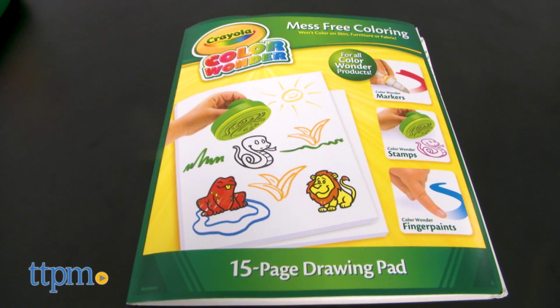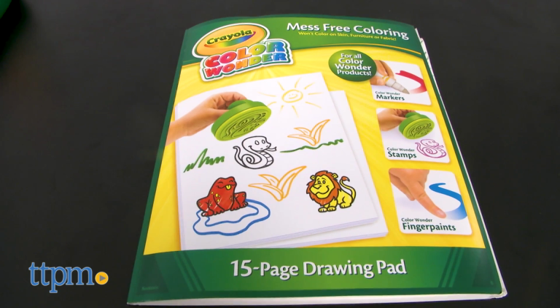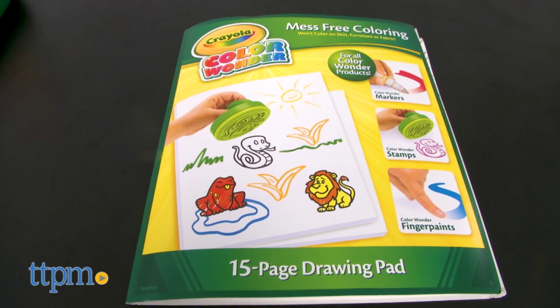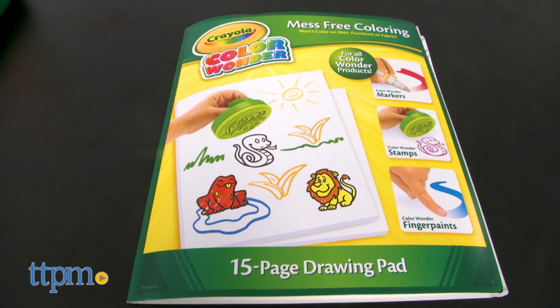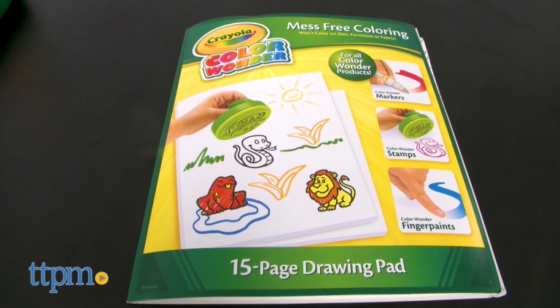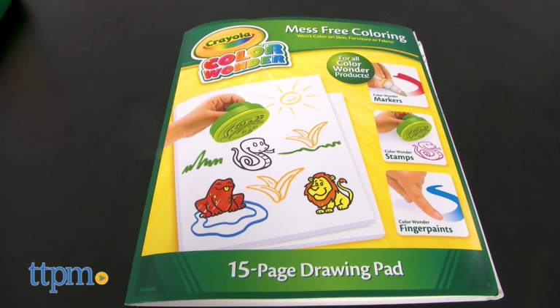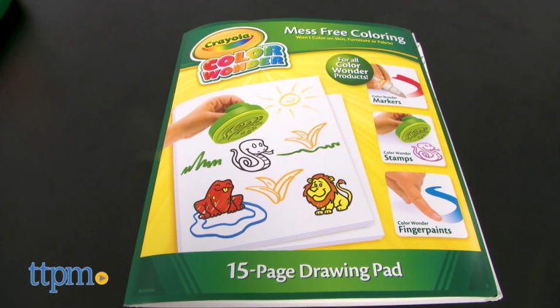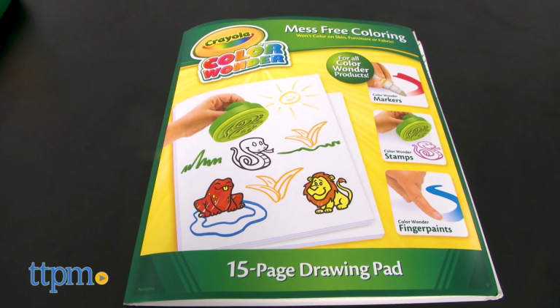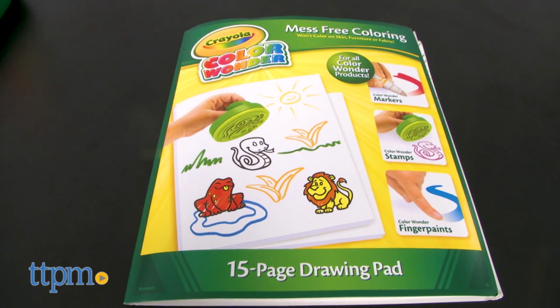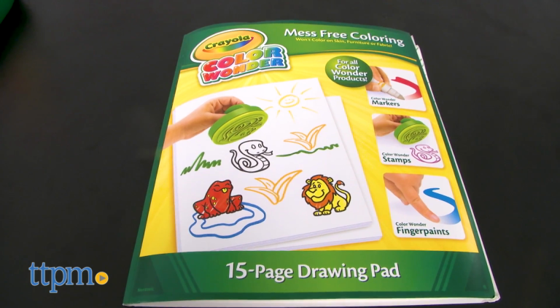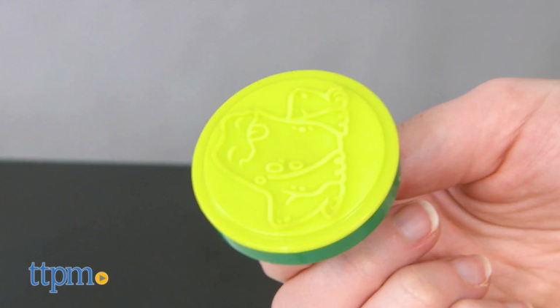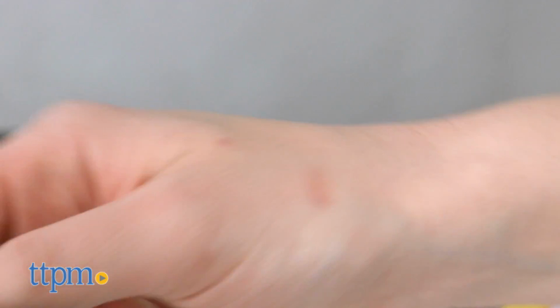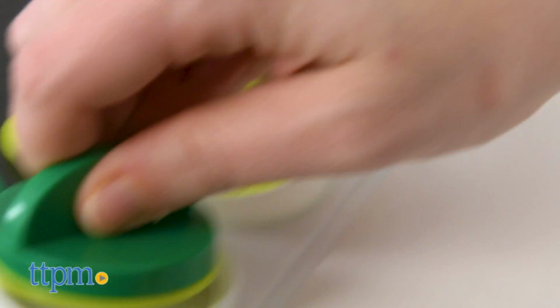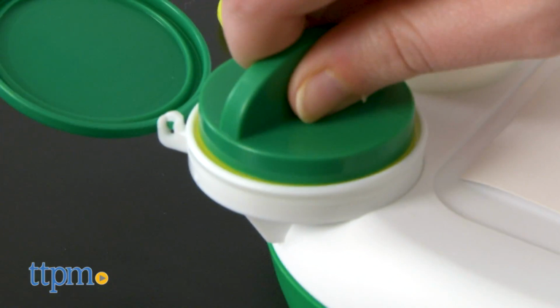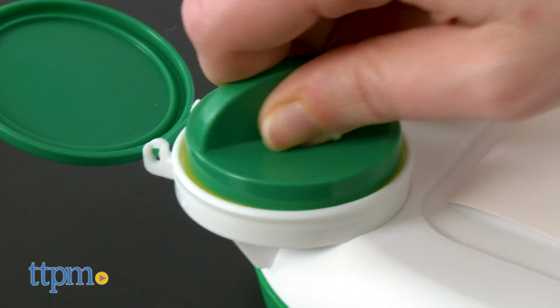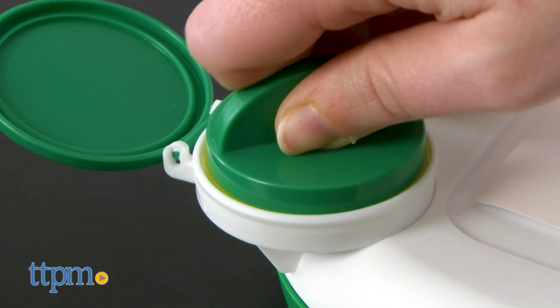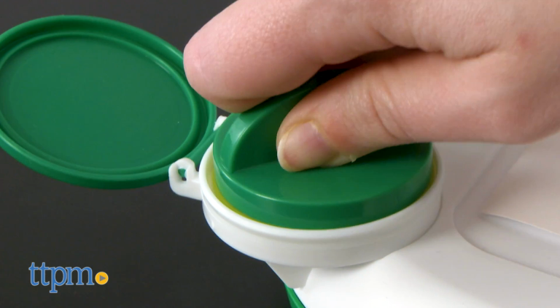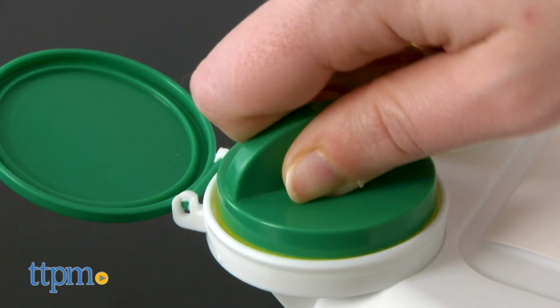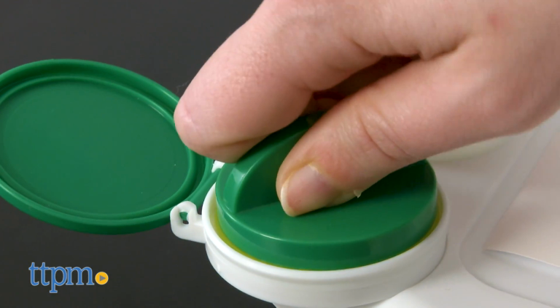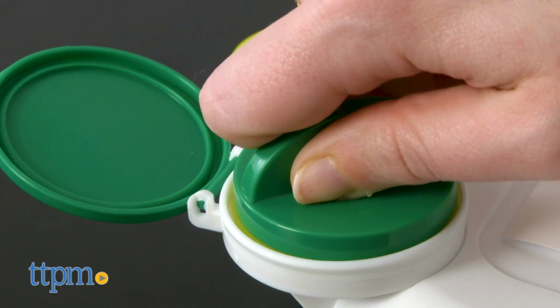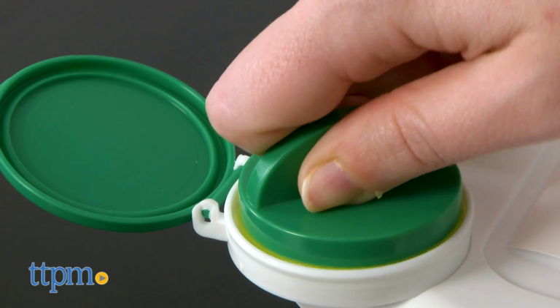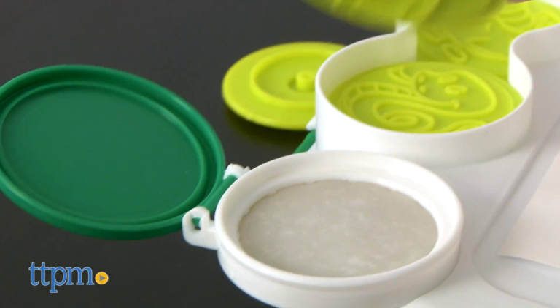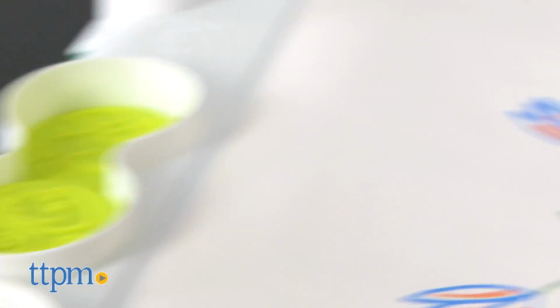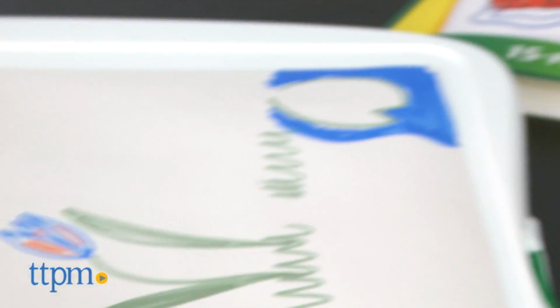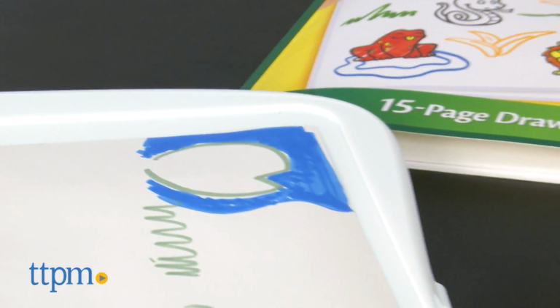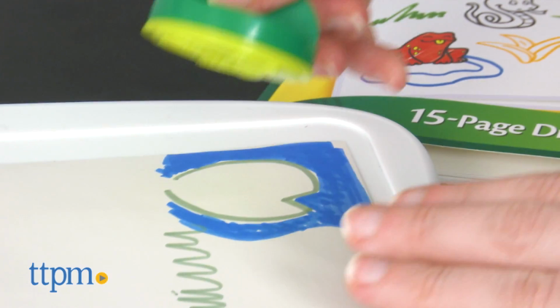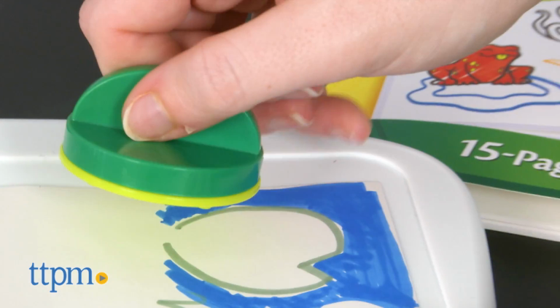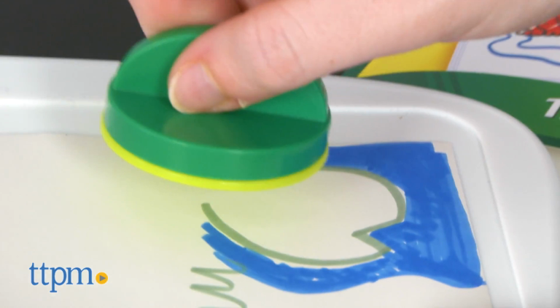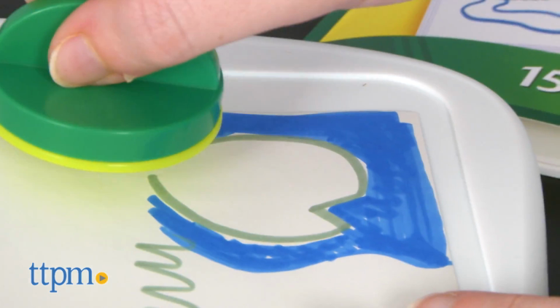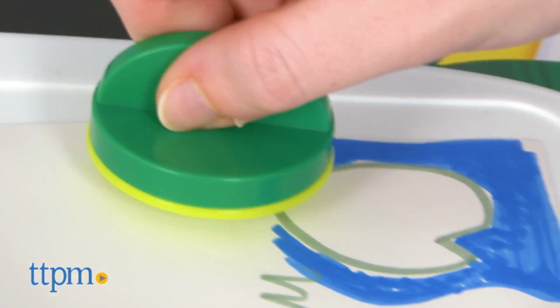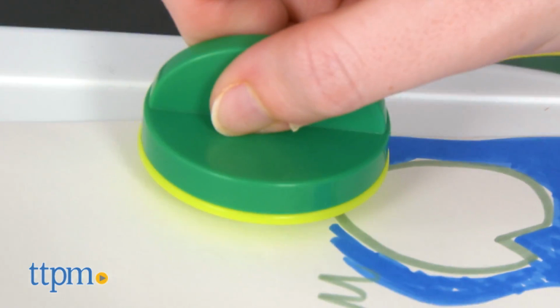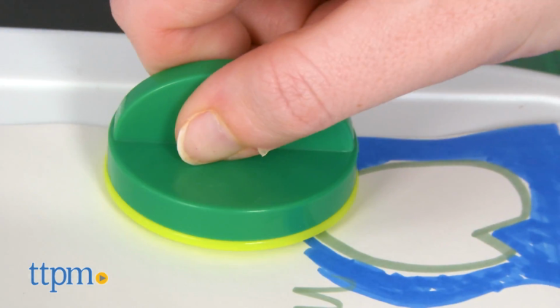To color, kids can simply pull out a sheet of included Color Wonder paper and start drawing. To stamp, select a stamper and place it in the holder, then press it into the Color Wonder ink pad, then stamp it down onto the paper.